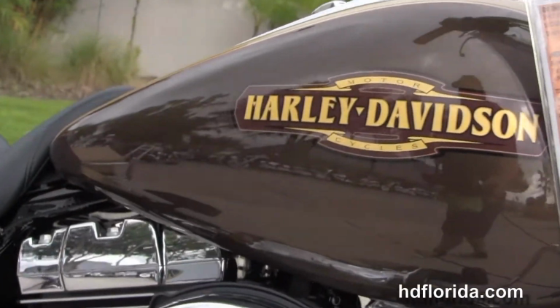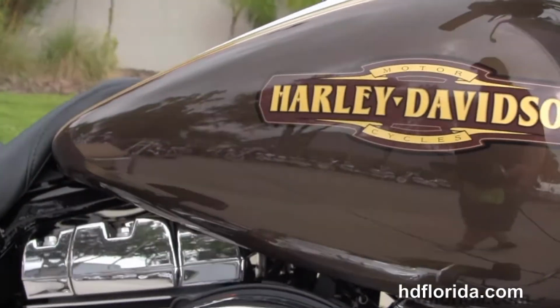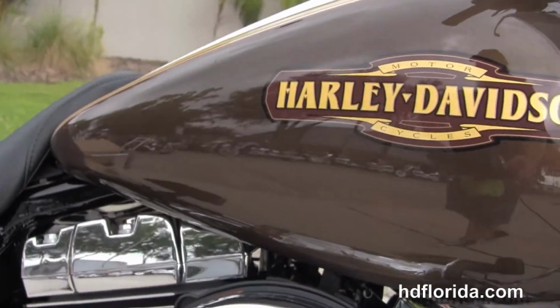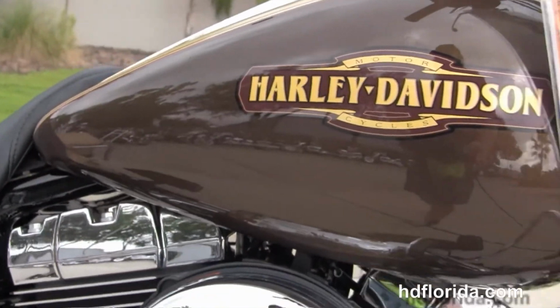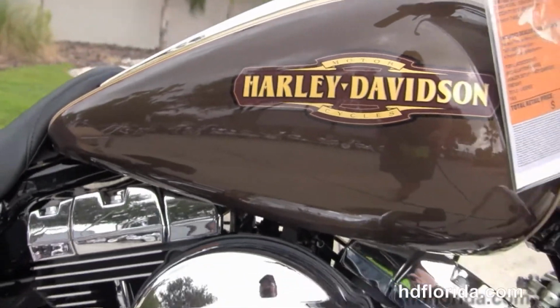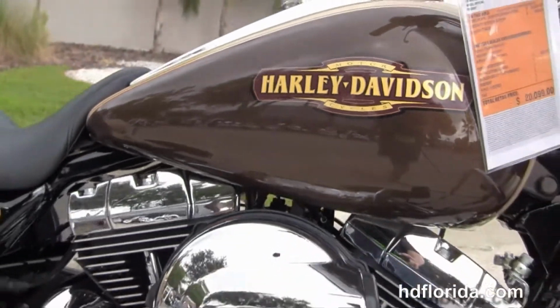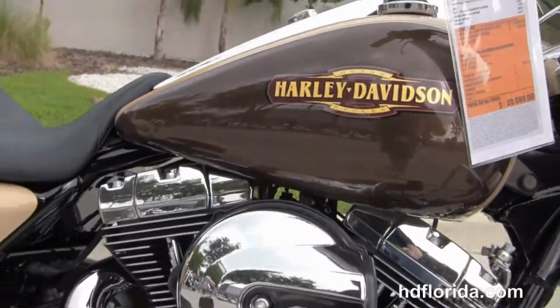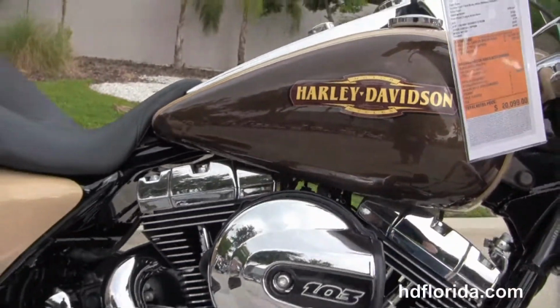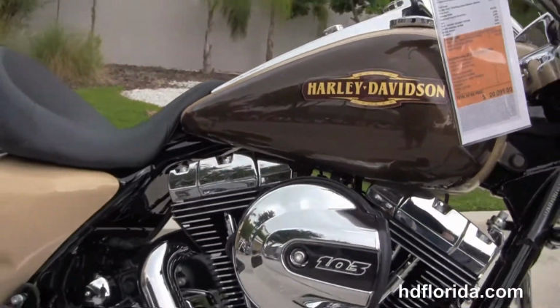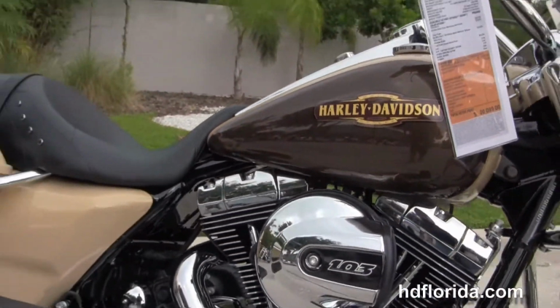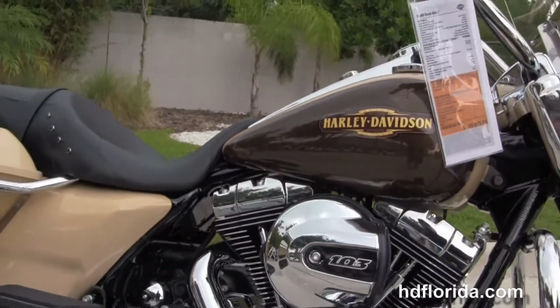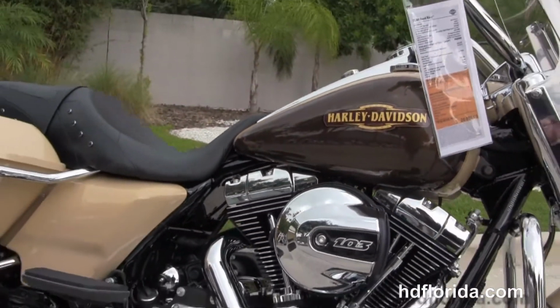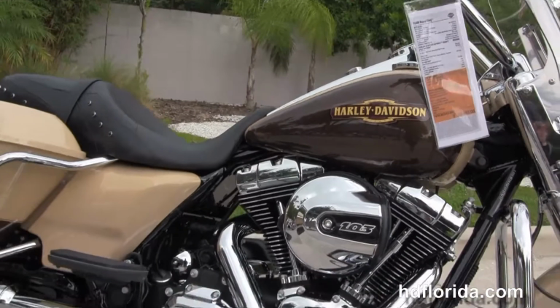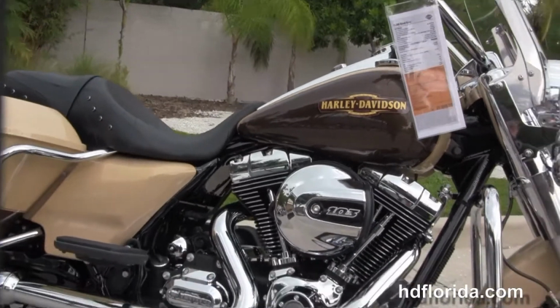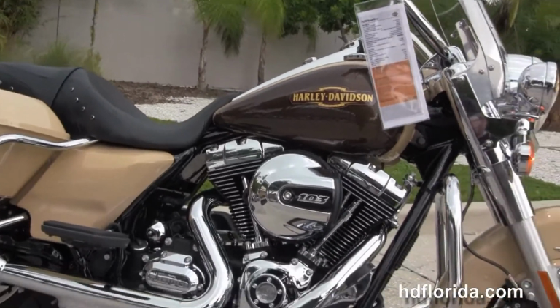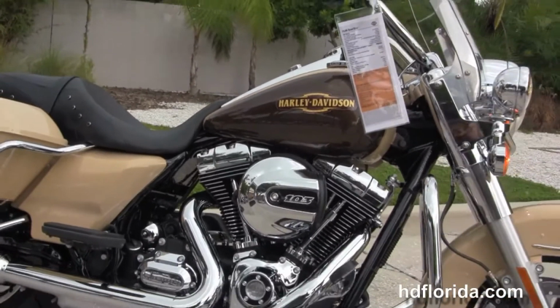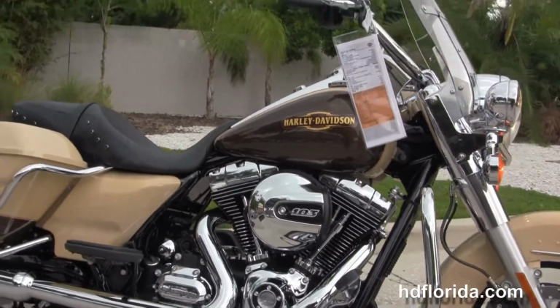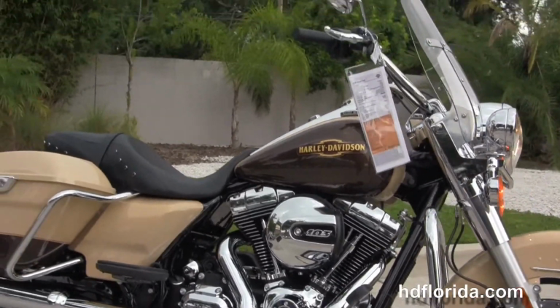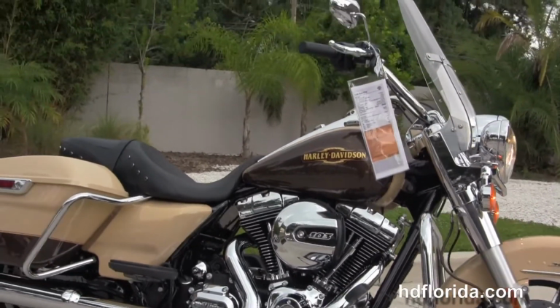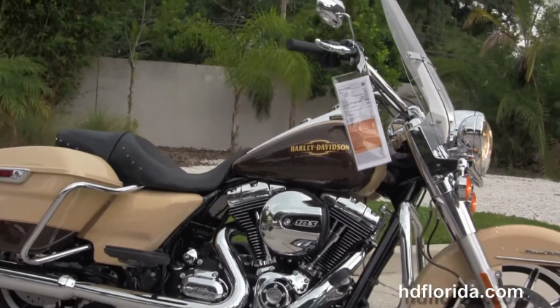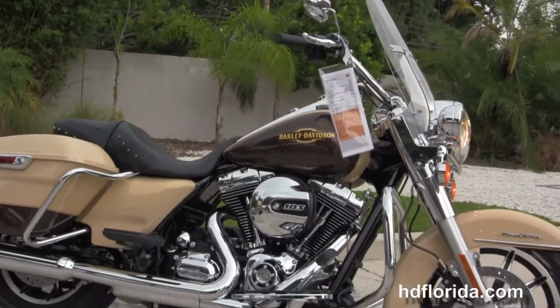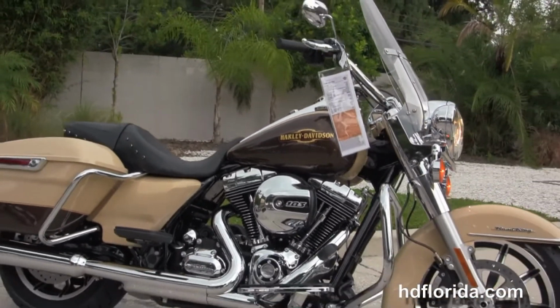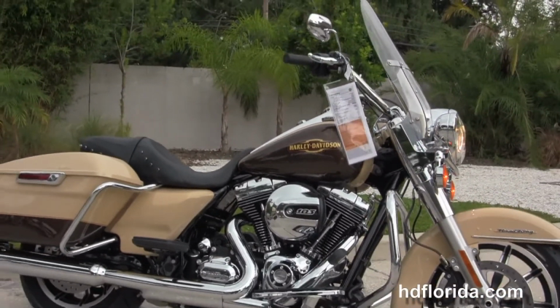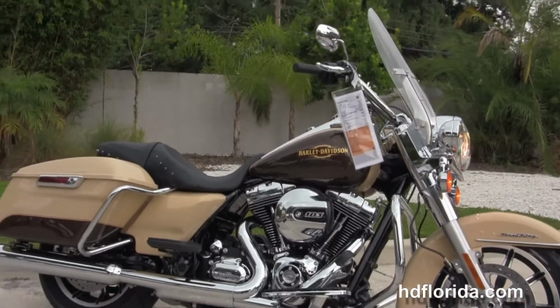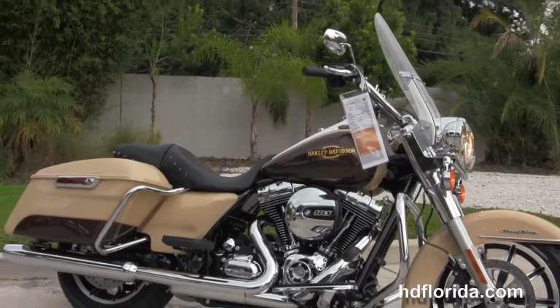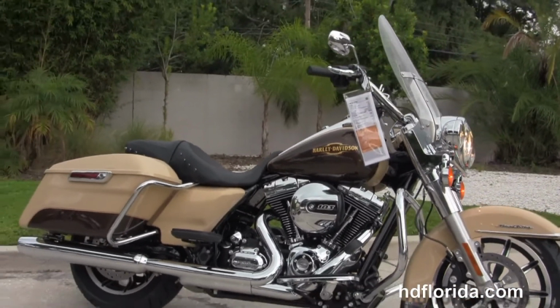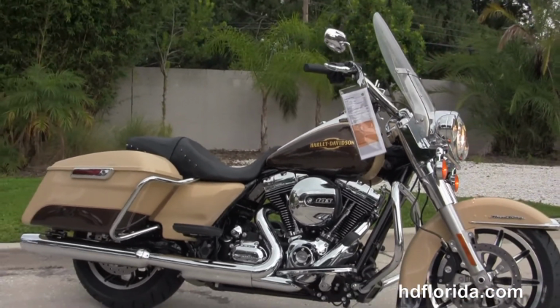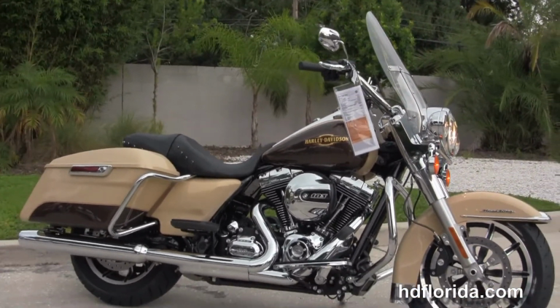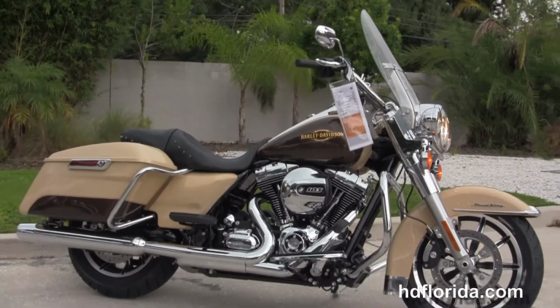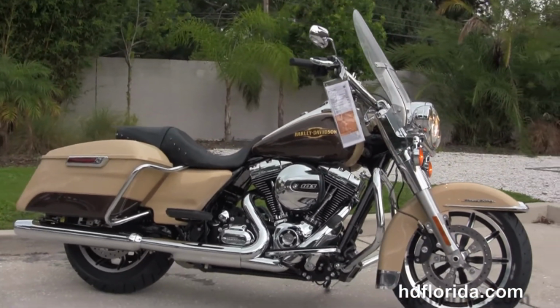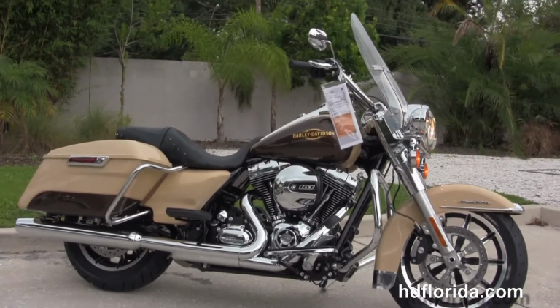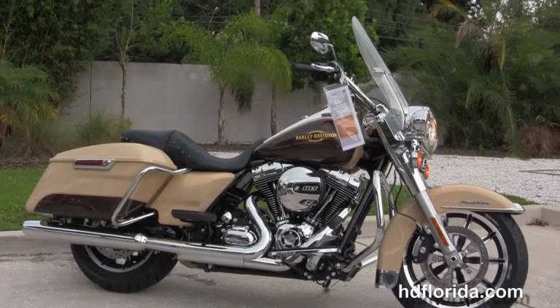Options and accessories retail over $800. It's in stock and ready for immediate delivery. Here at the world famous Harley Davidson of Tampa, all our bikes are fully serviced and safety inspected.